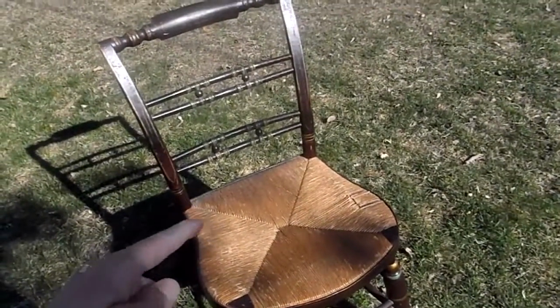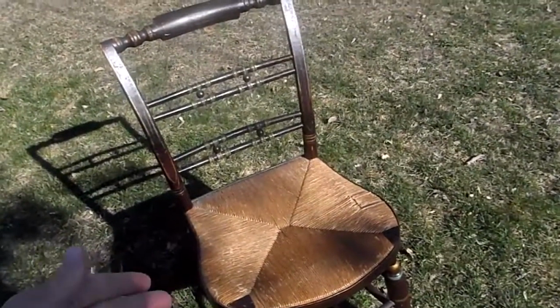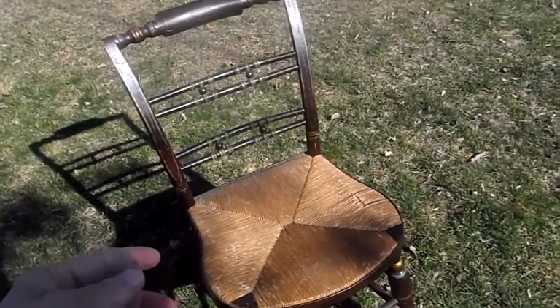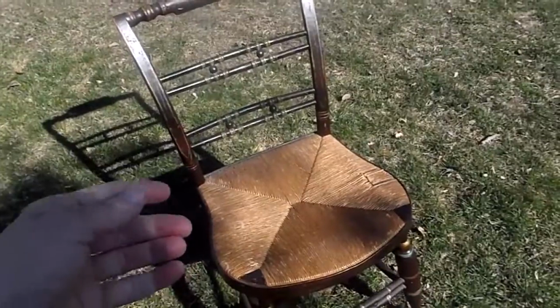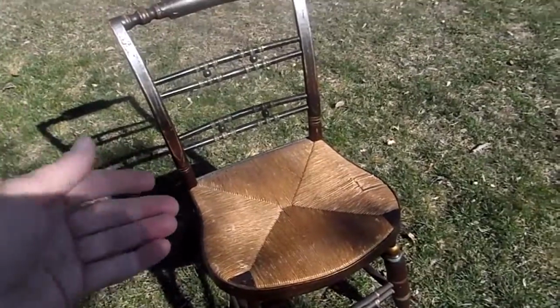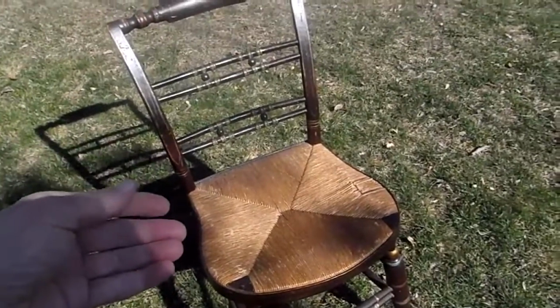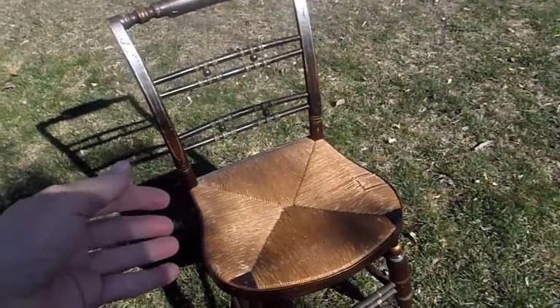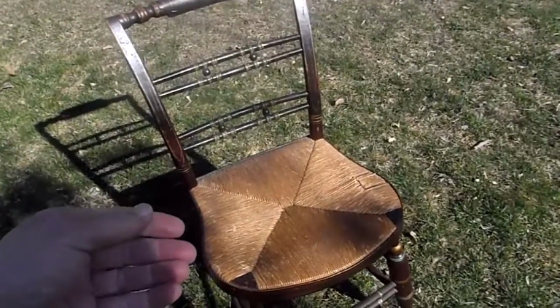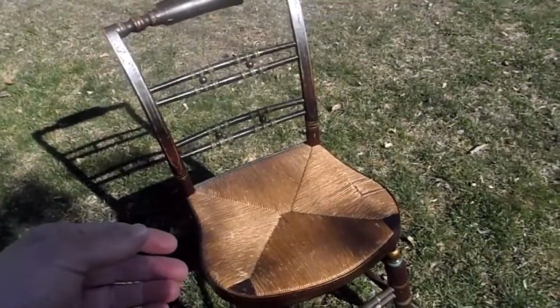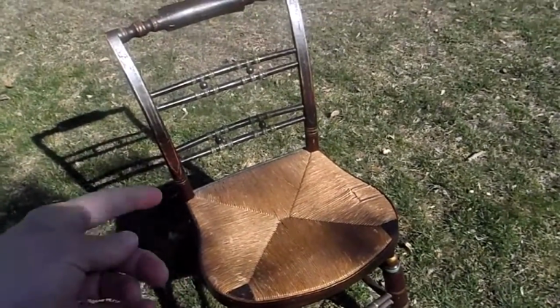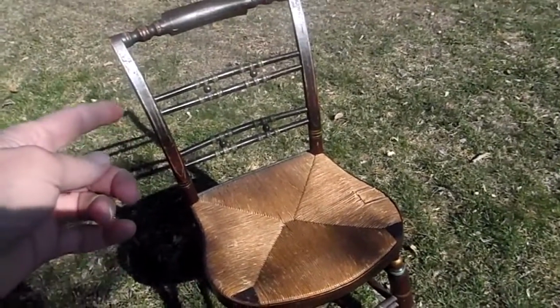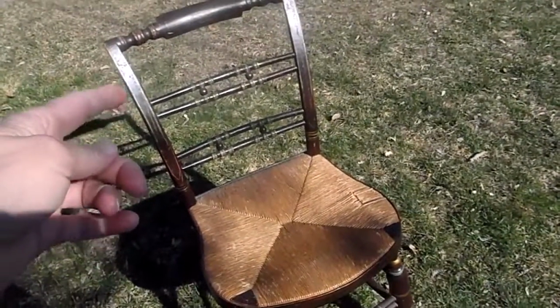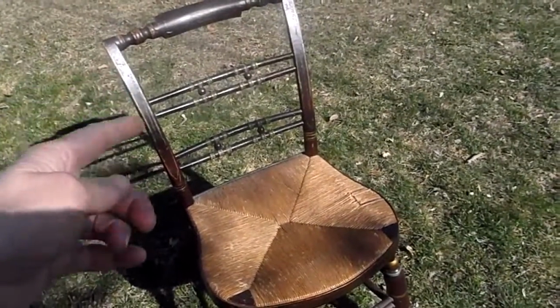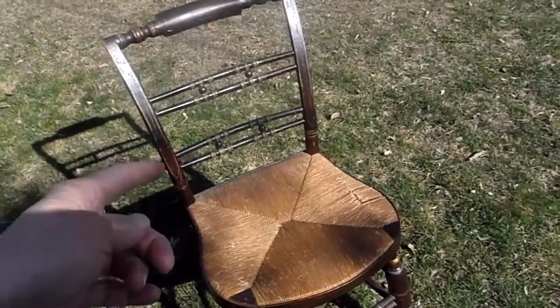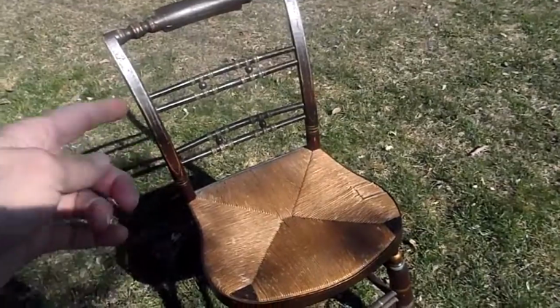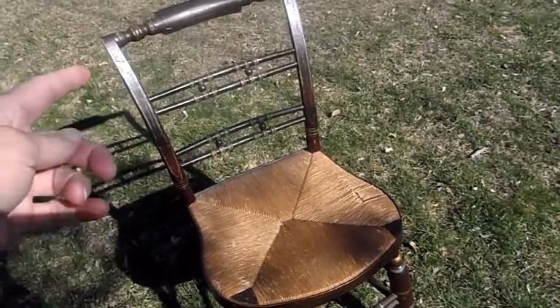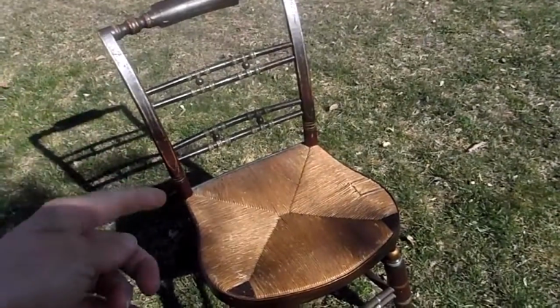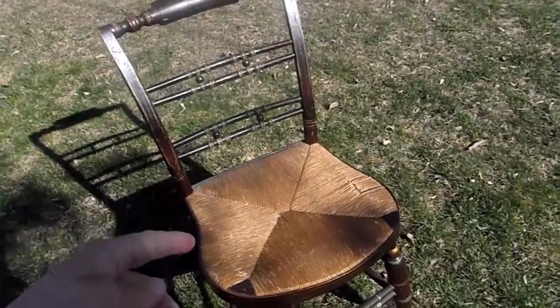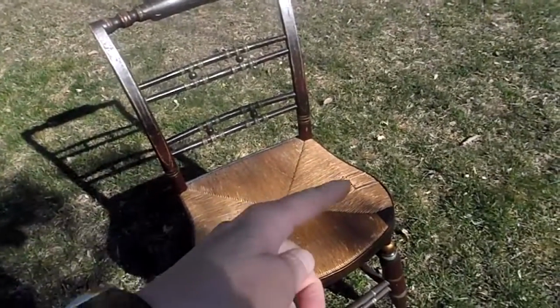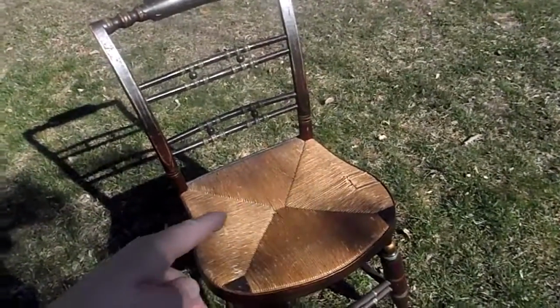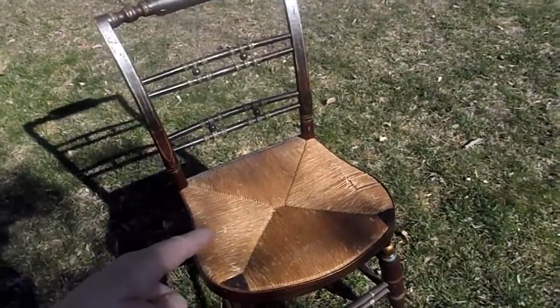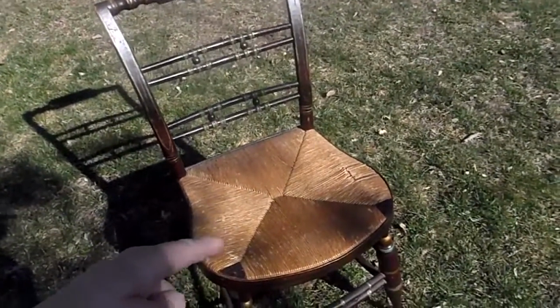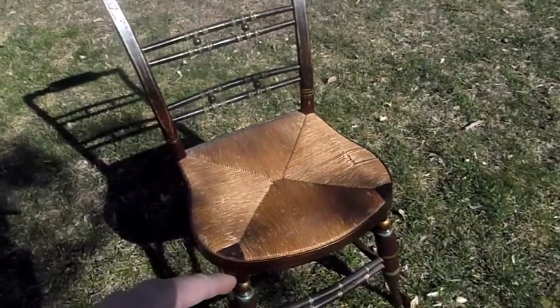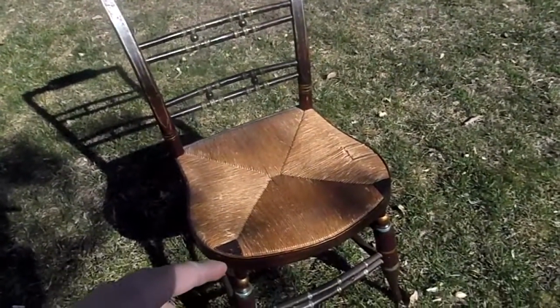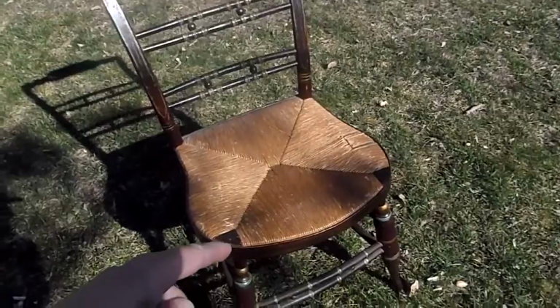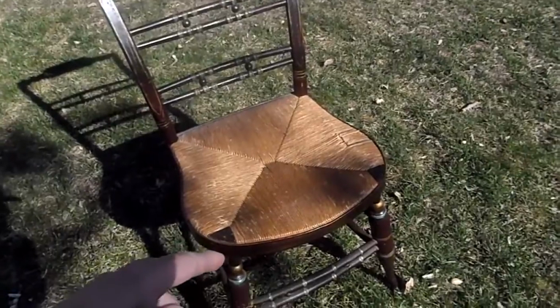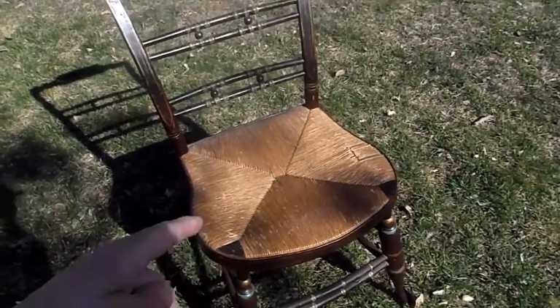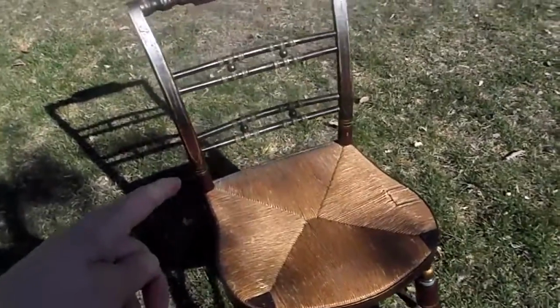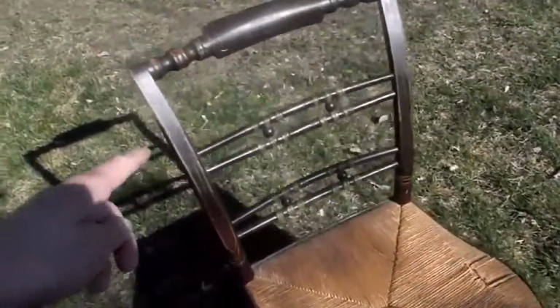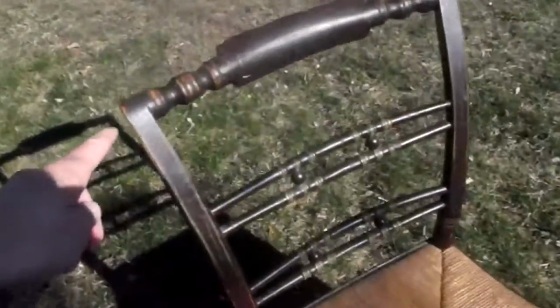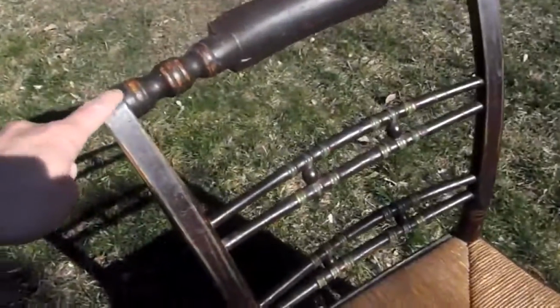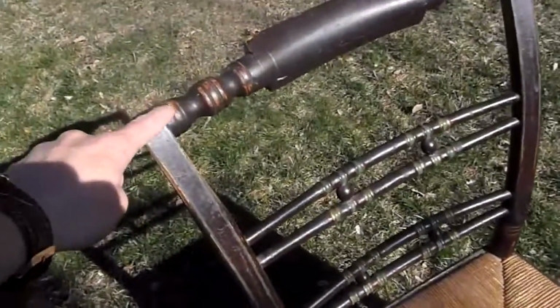It might be a bit of Hitchcock craftsmanship in there, but certainly the way the back leans out and with the rush seat, it's typical of the 1815 era. You can see some of the original ochre paint.